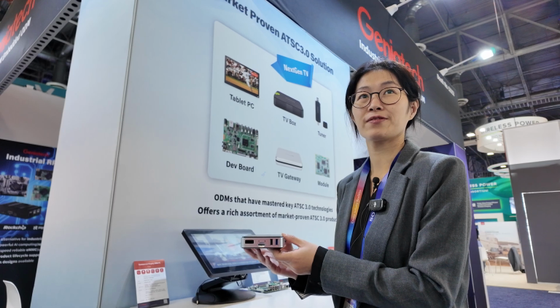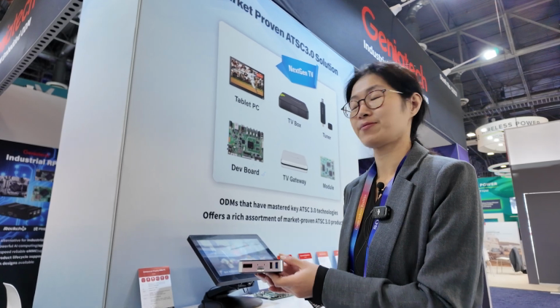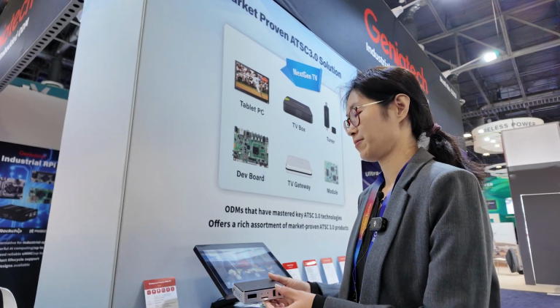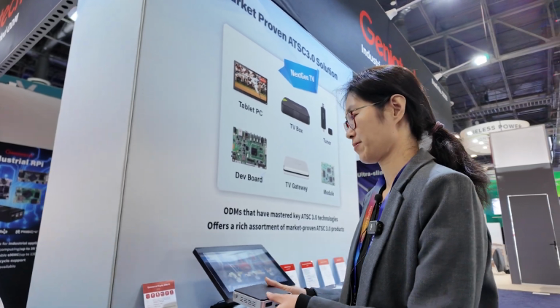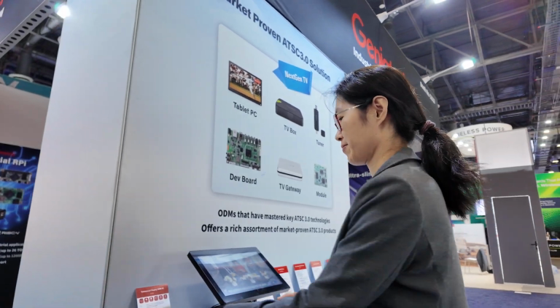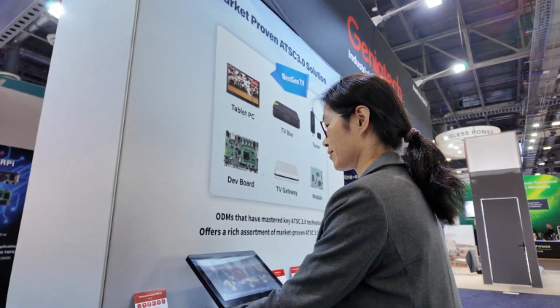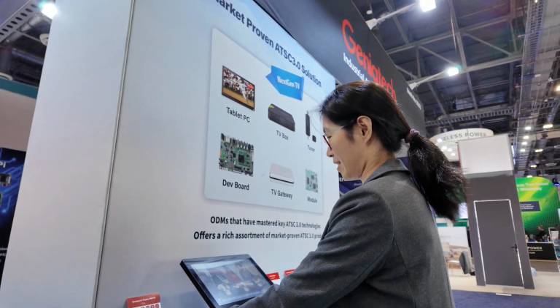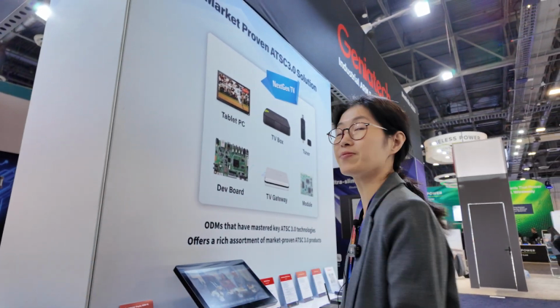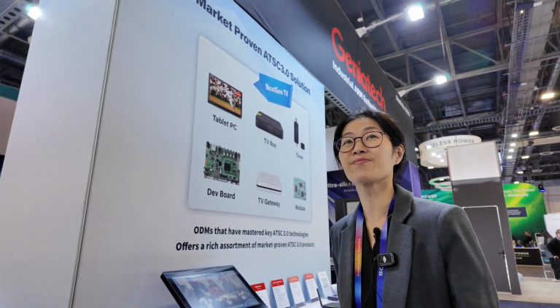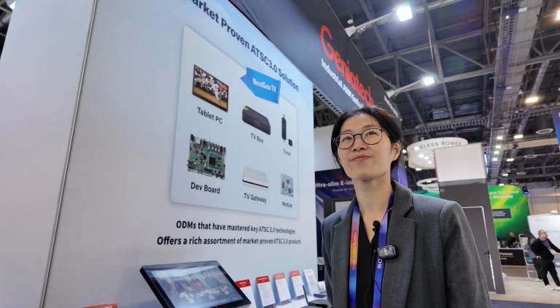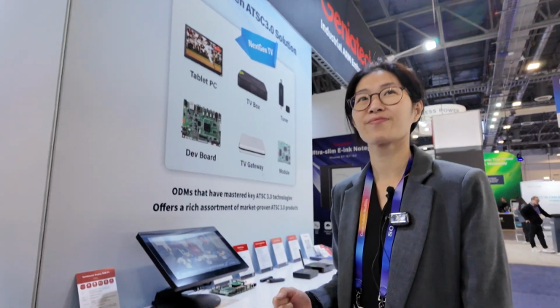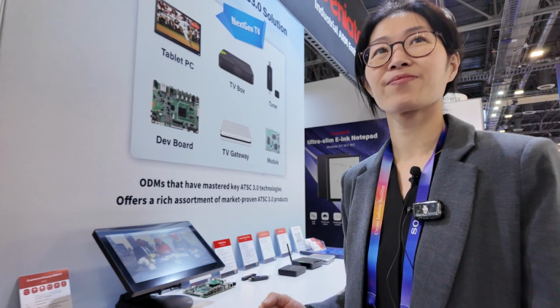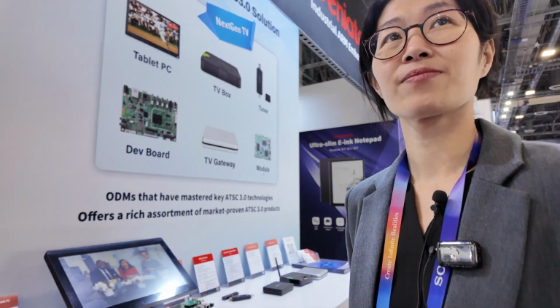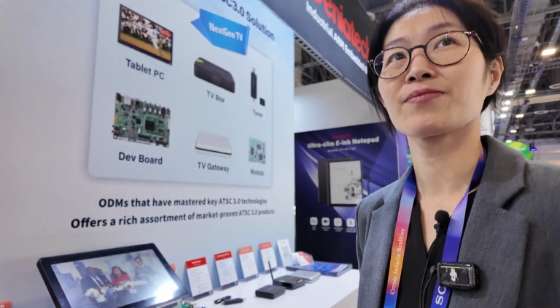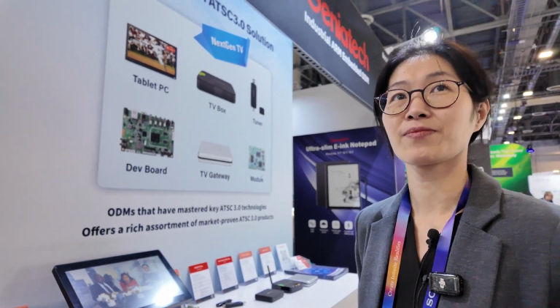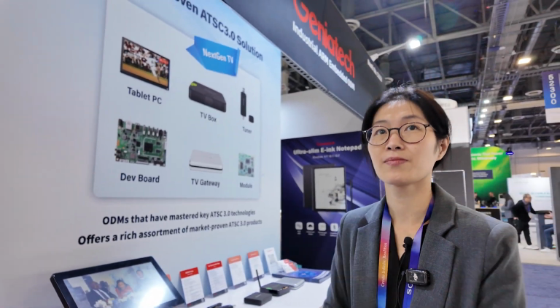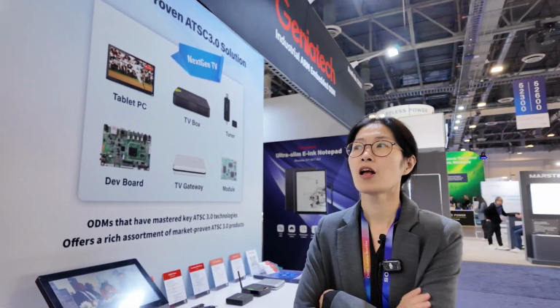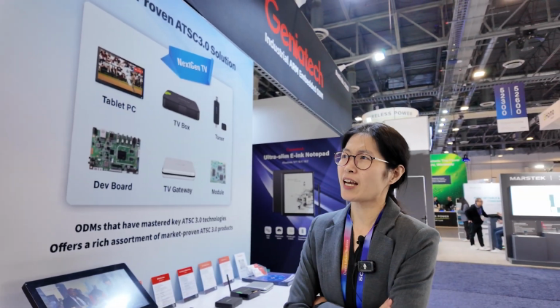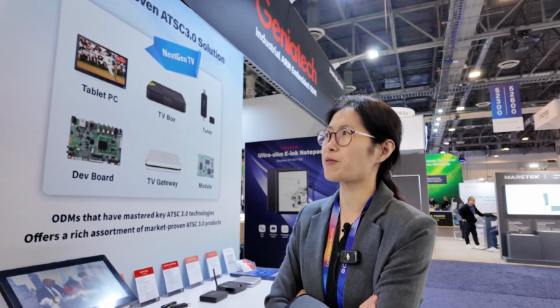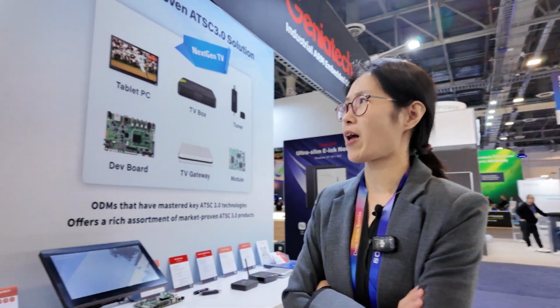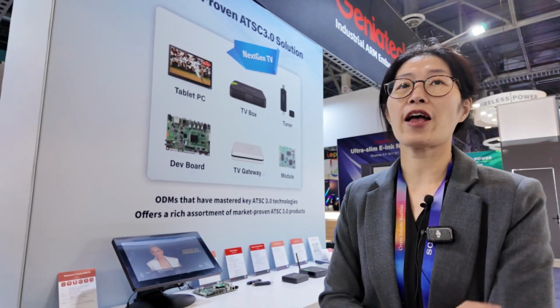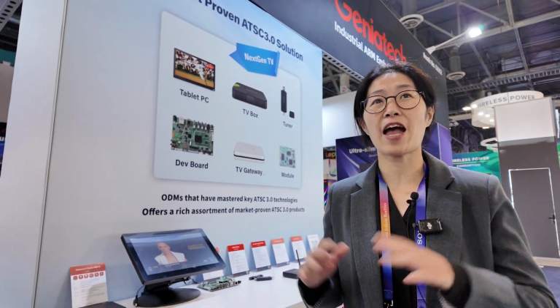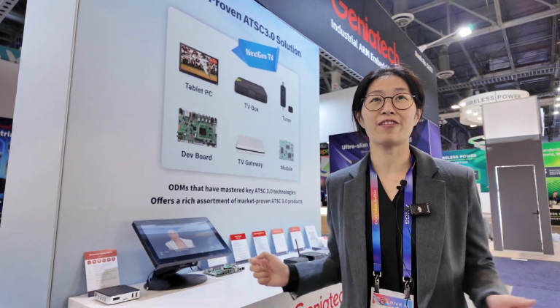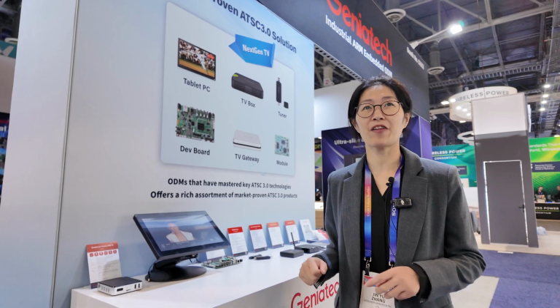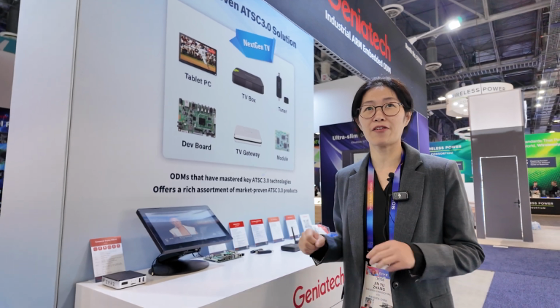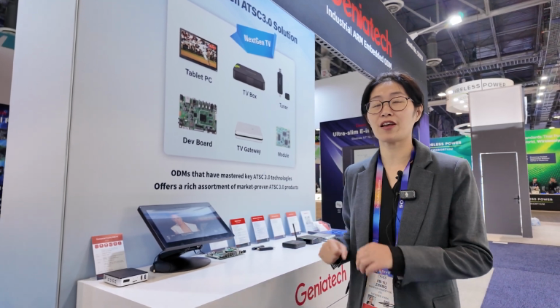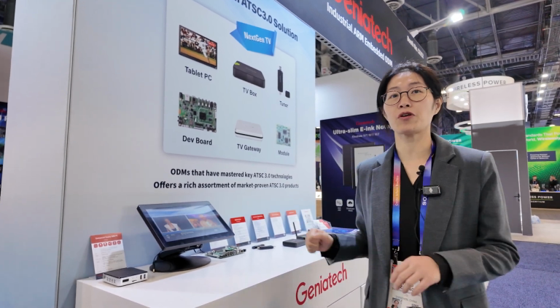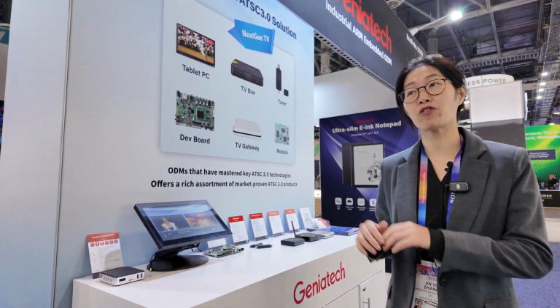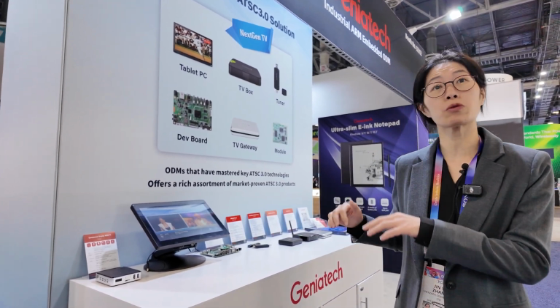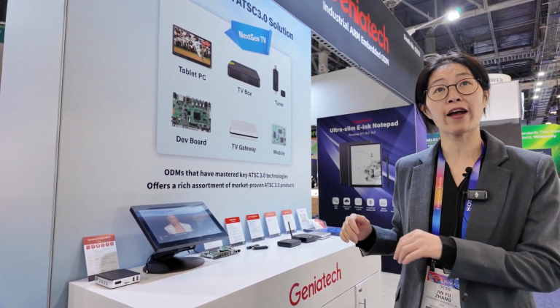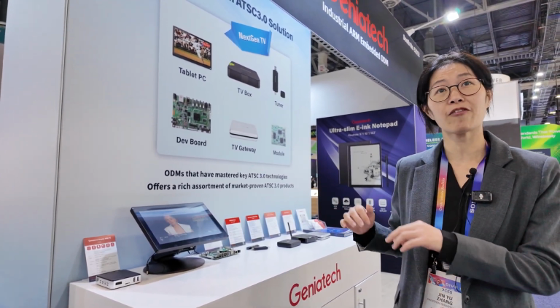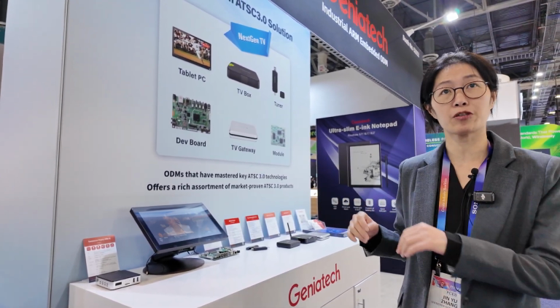Do you have many customers doing AI projects? Yes — AI is everywhere in our life and in industry now. But we focus on ARM AI for industry applications.